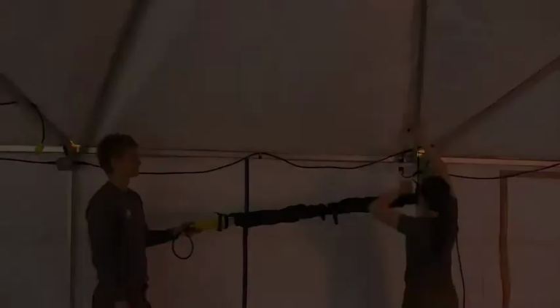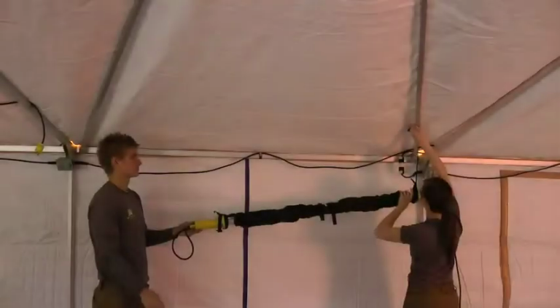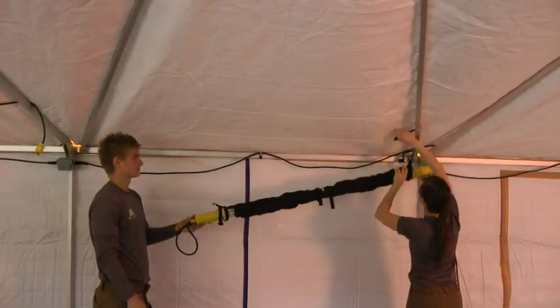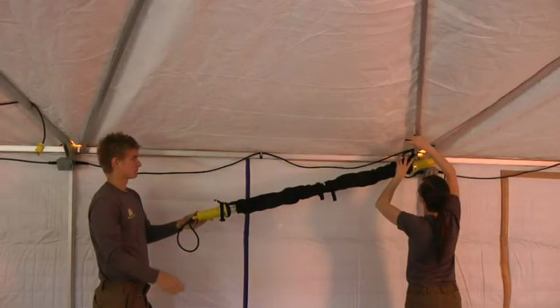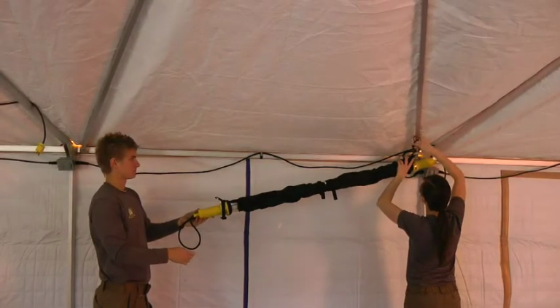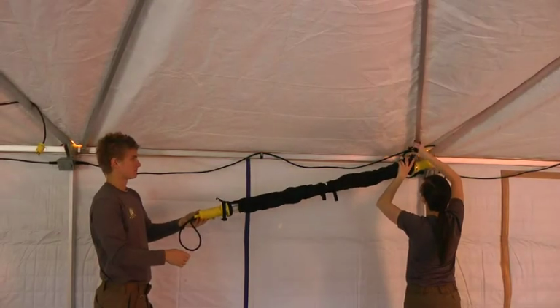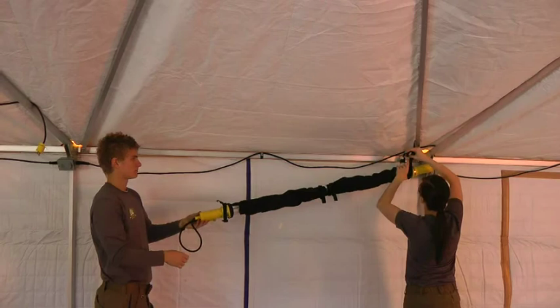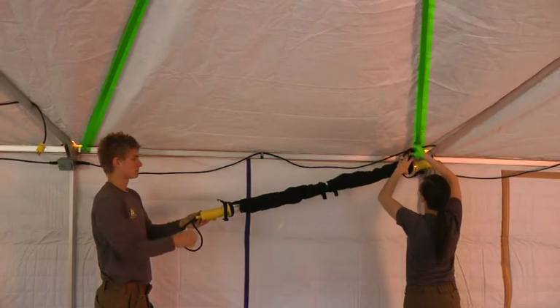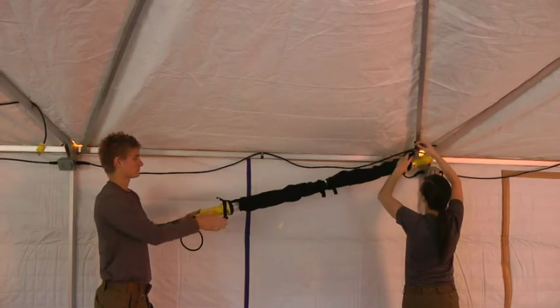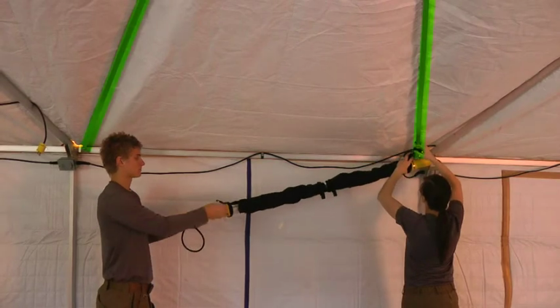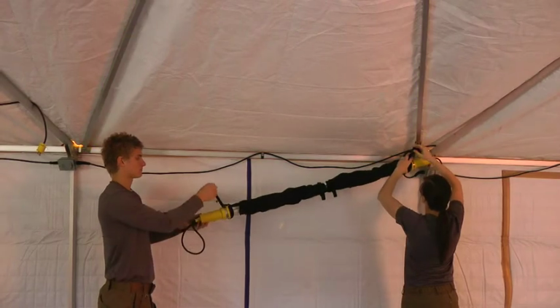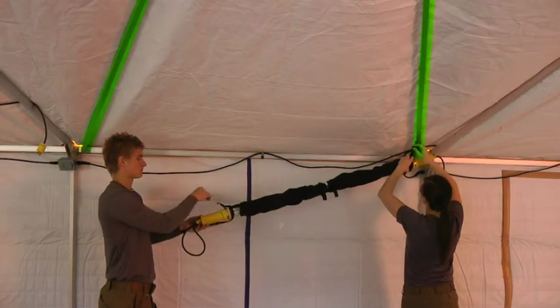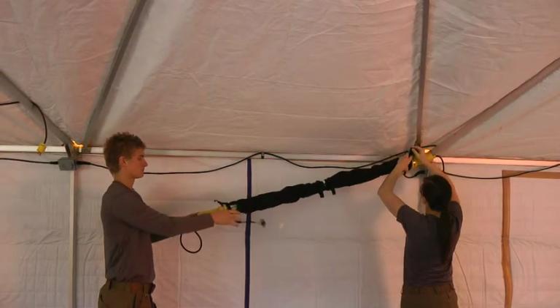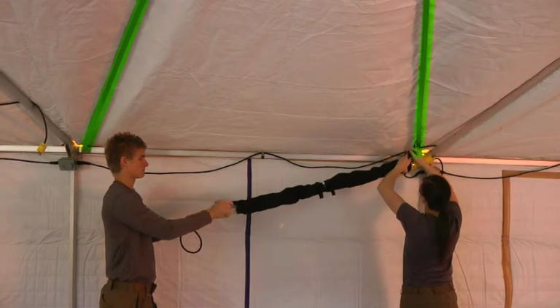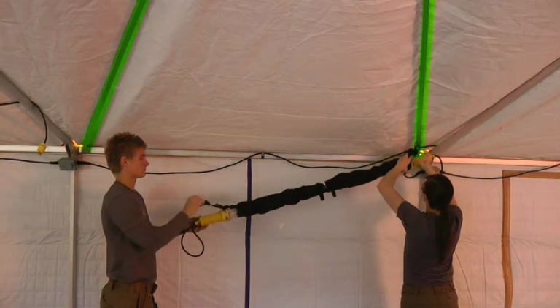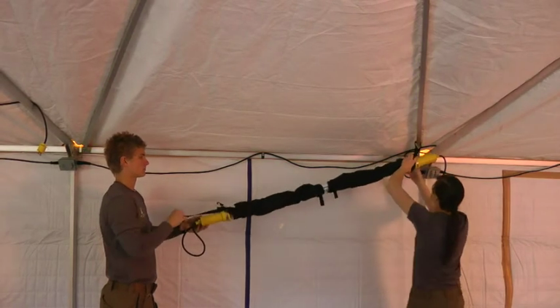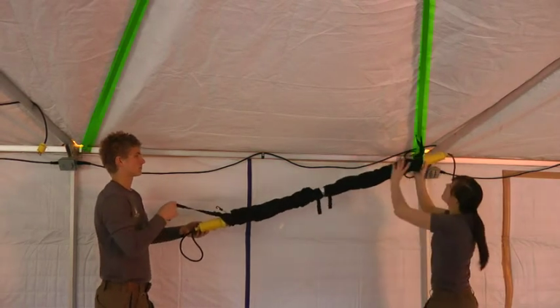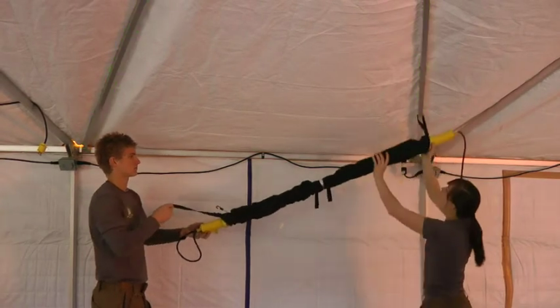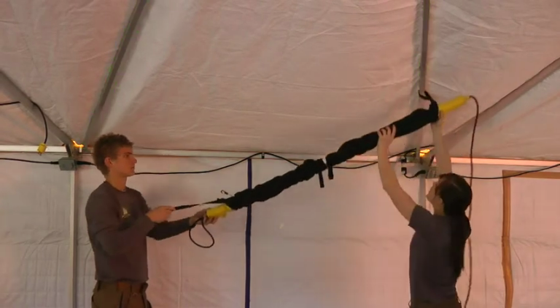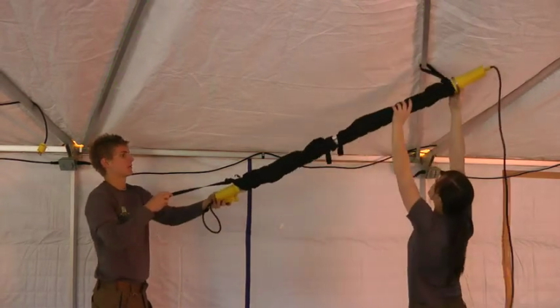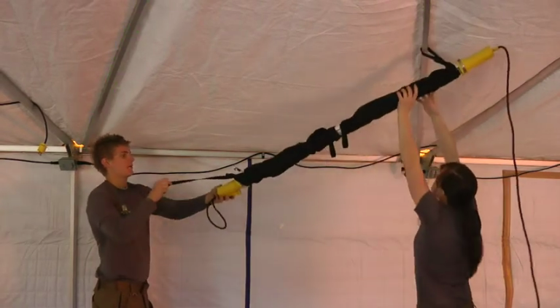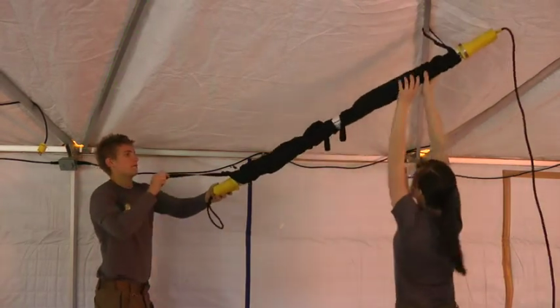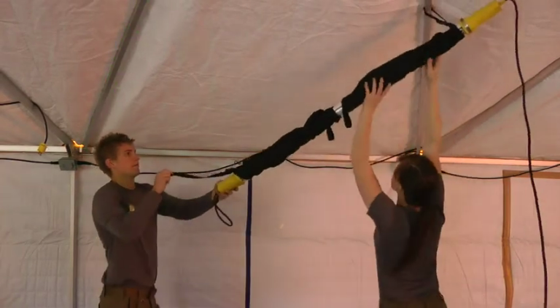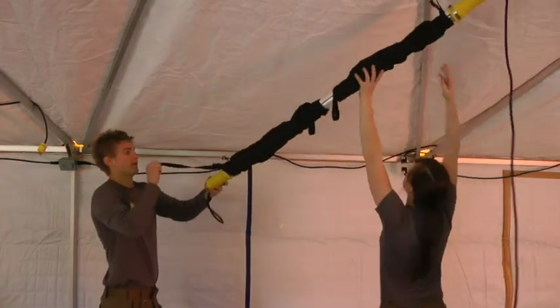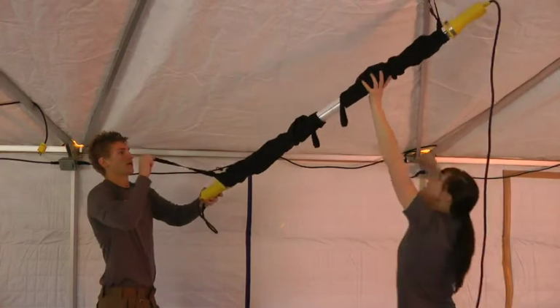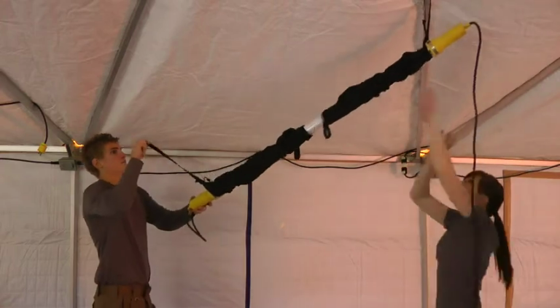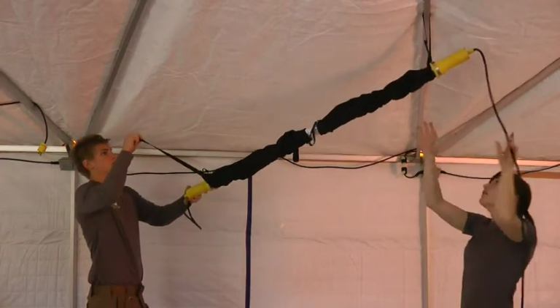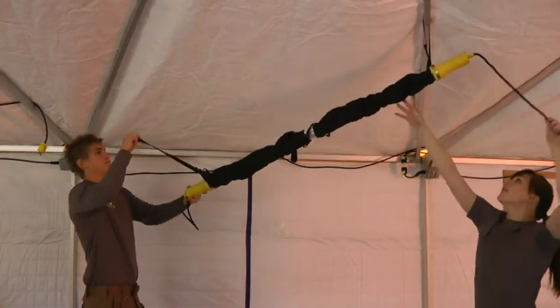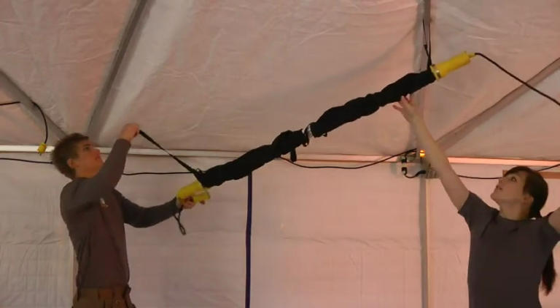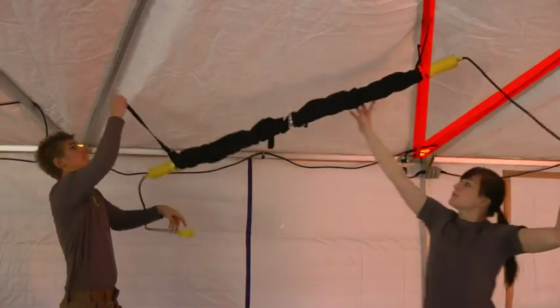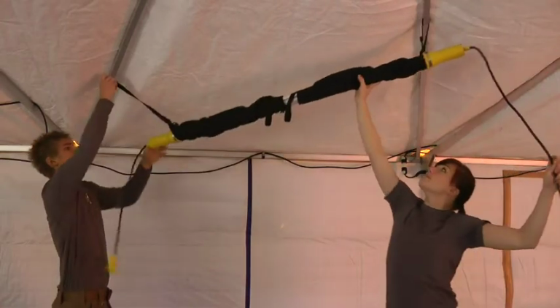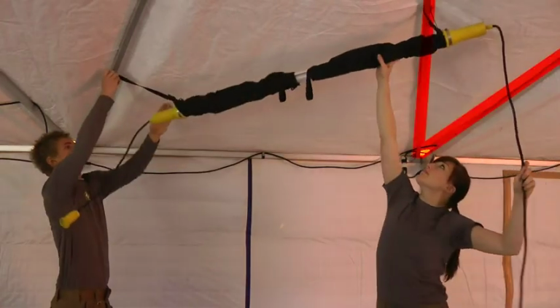Lights must be installed on the A shape of the roof trusses. This allows the straps to create tension and remain secure against the roof trusses. Do not install on the V shape of the roof trusses.